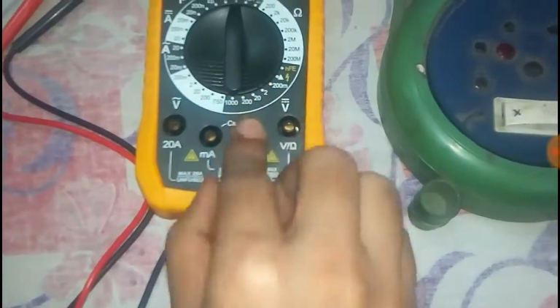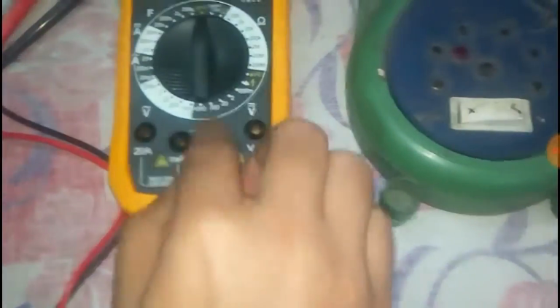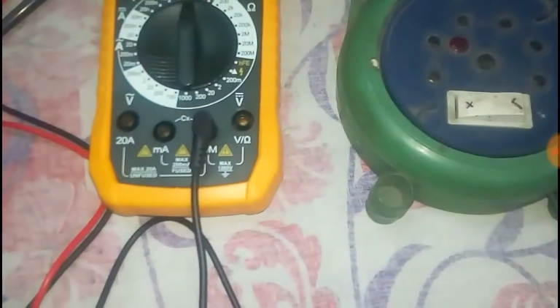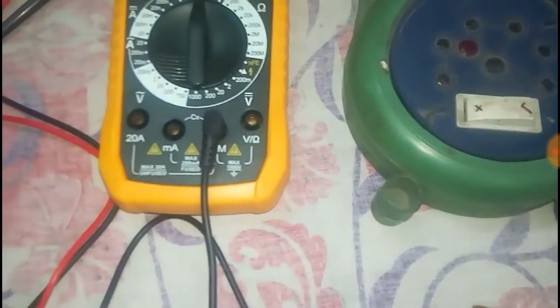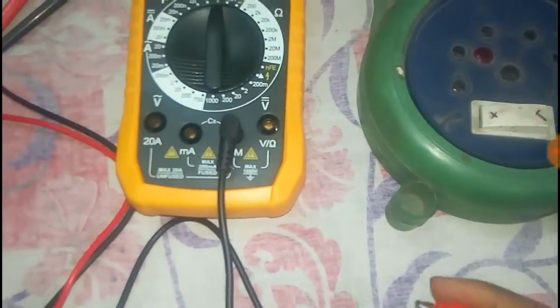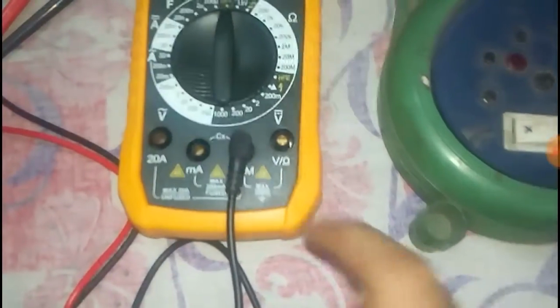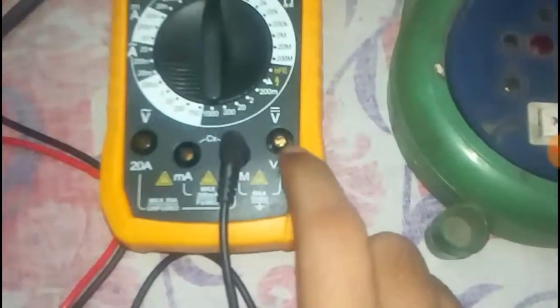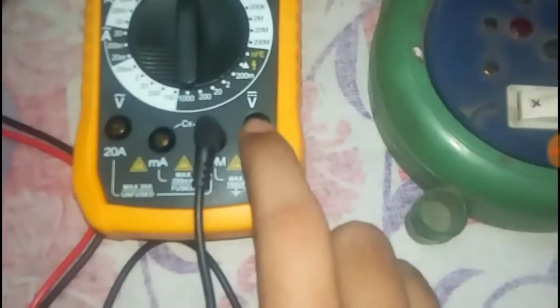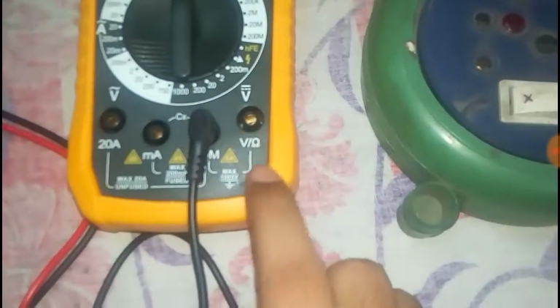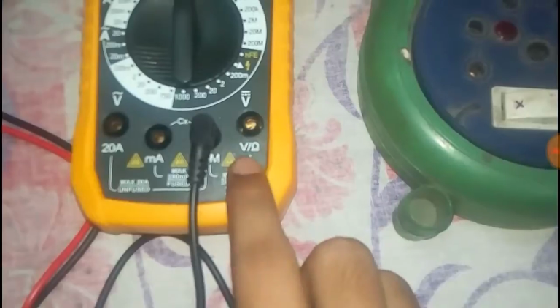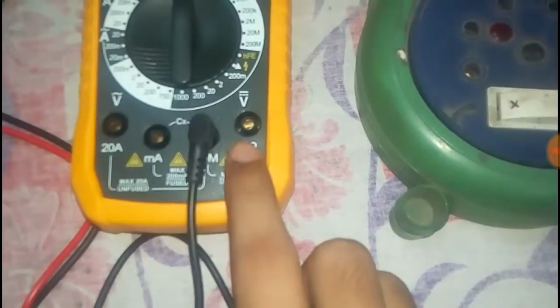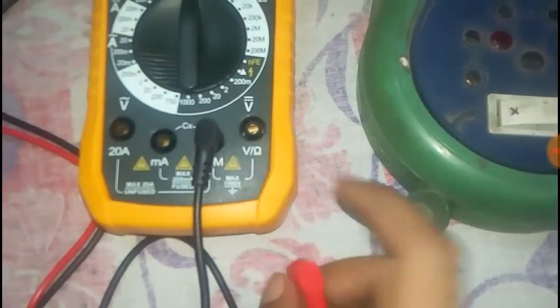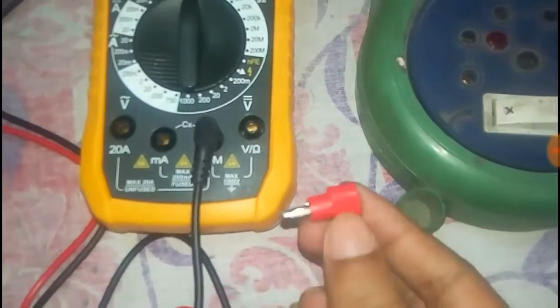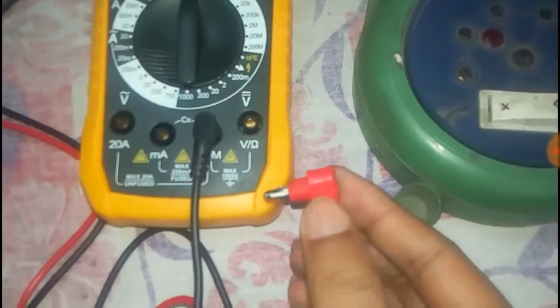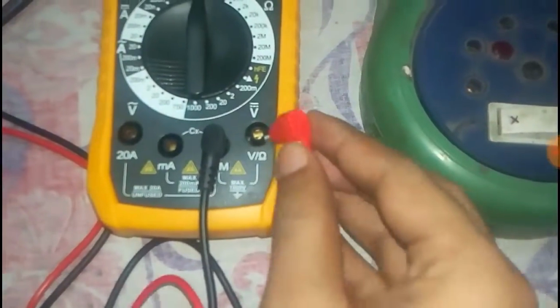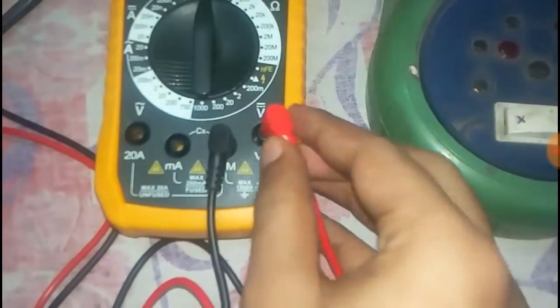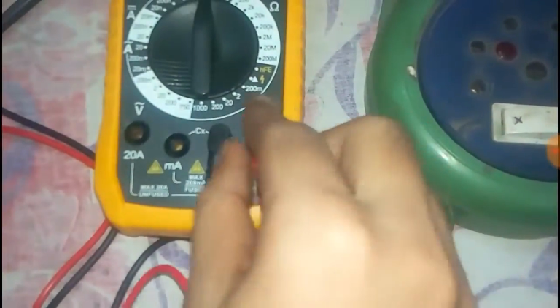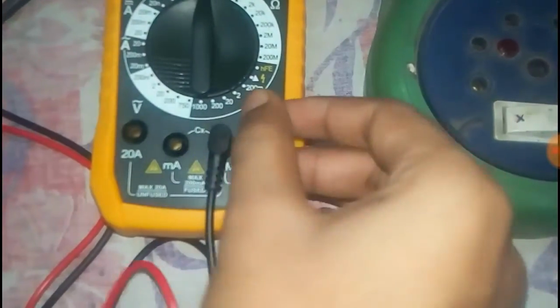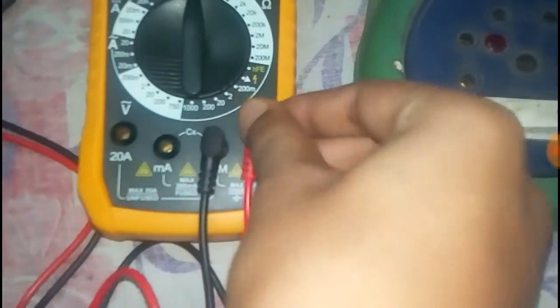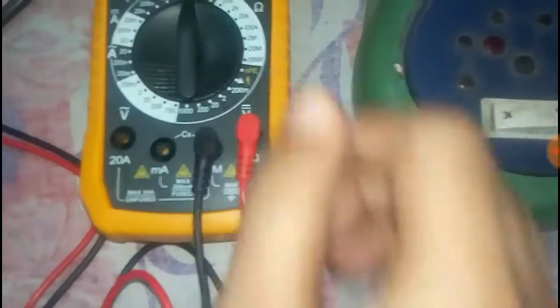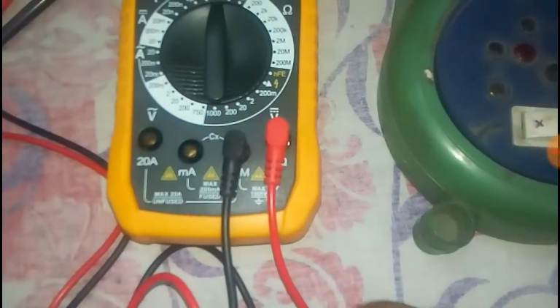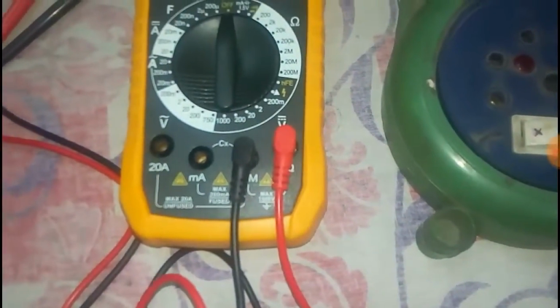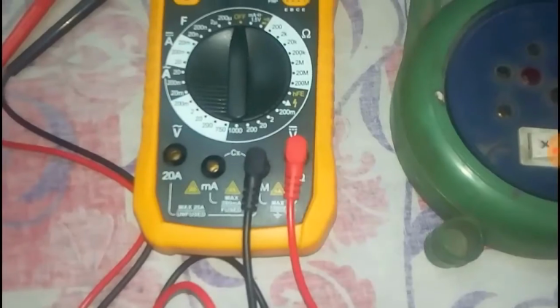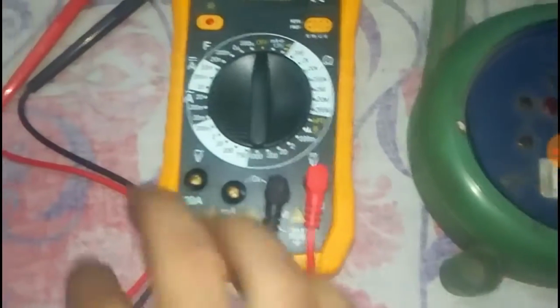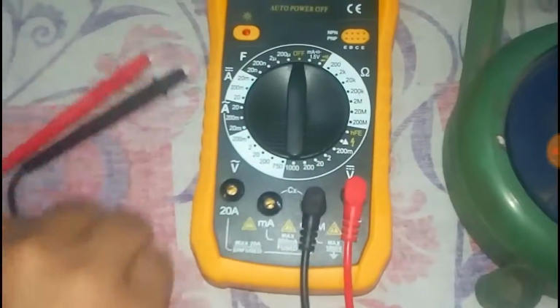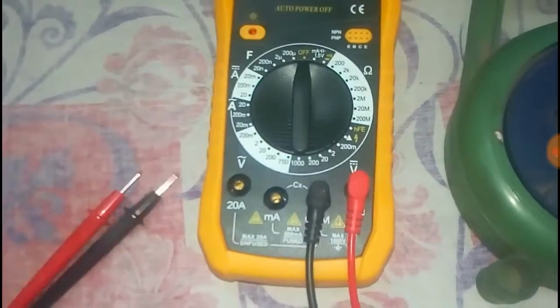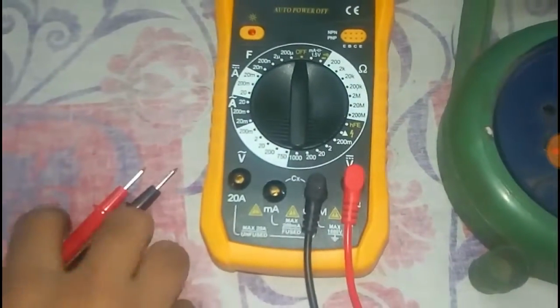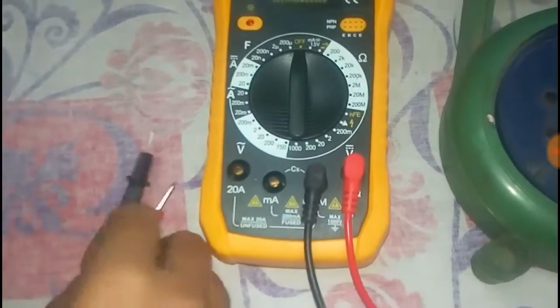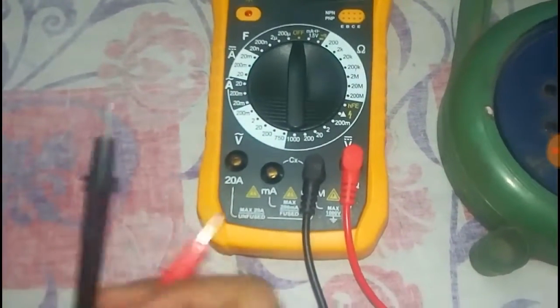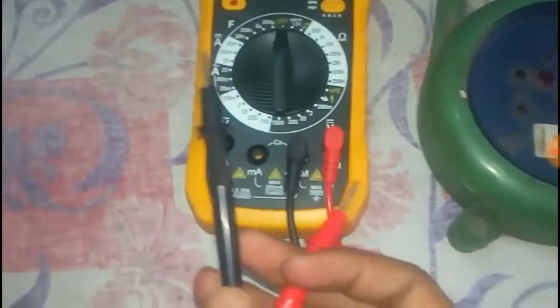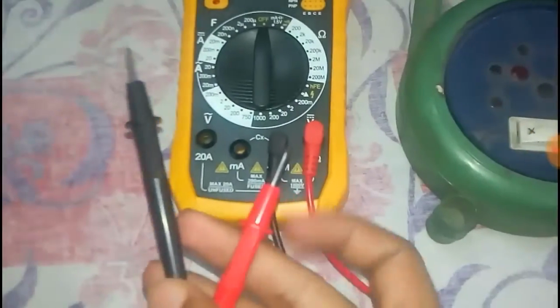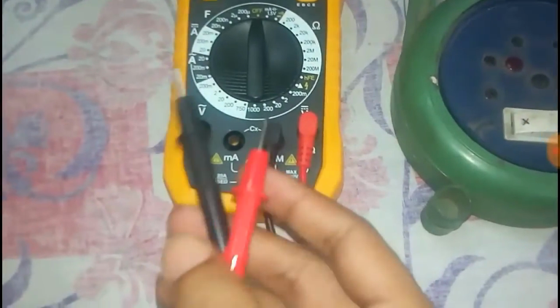There is a jack for volt and power, so for this we choose the red test lead. Now we put the test leads into the AC outlet.